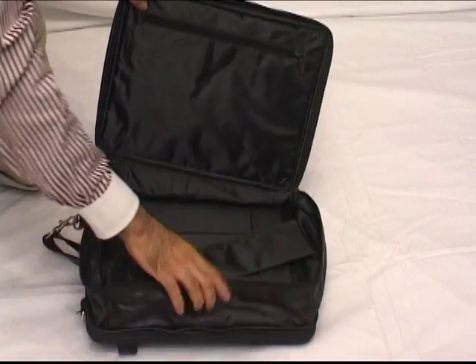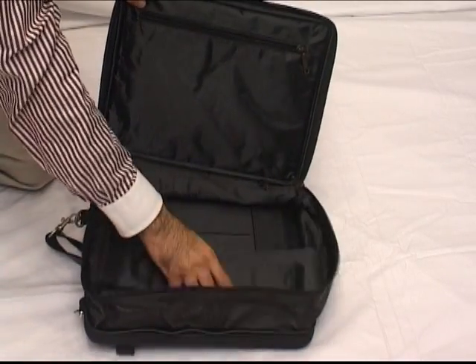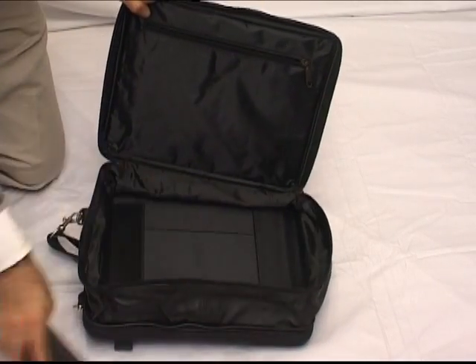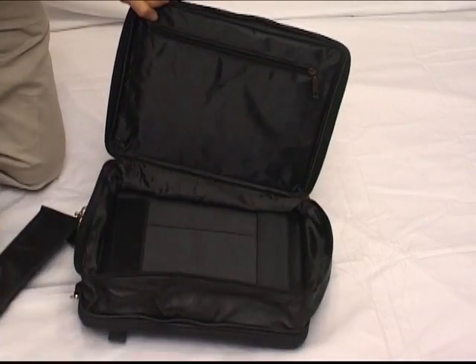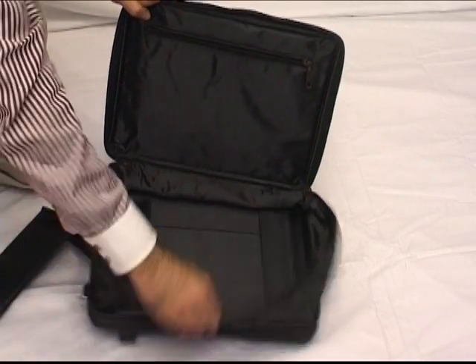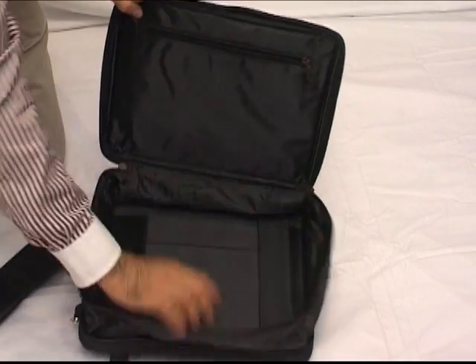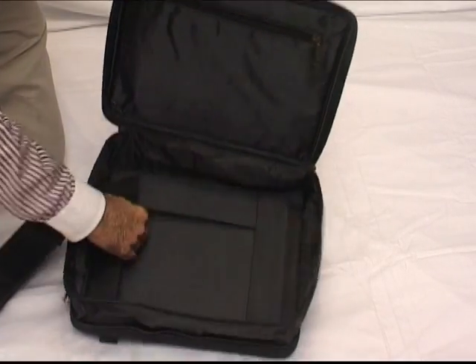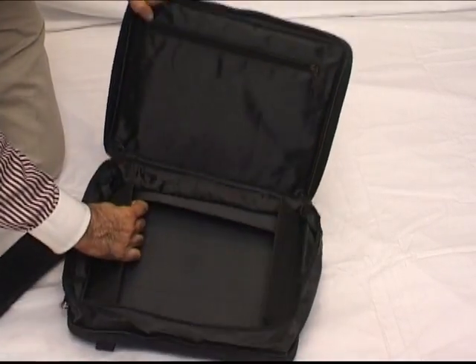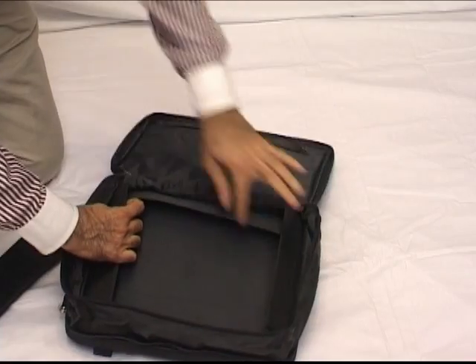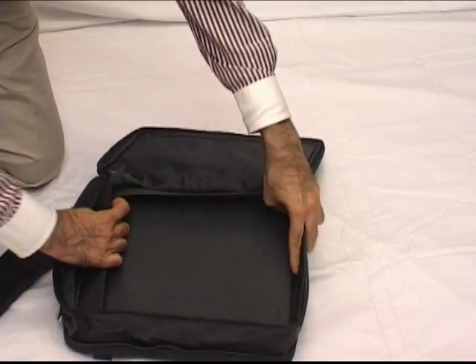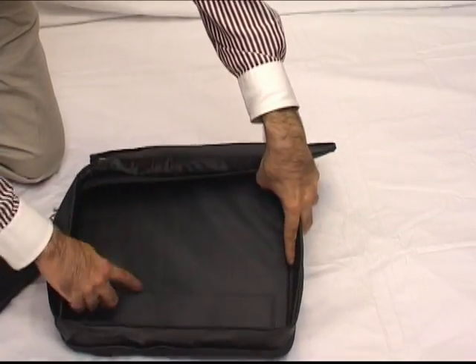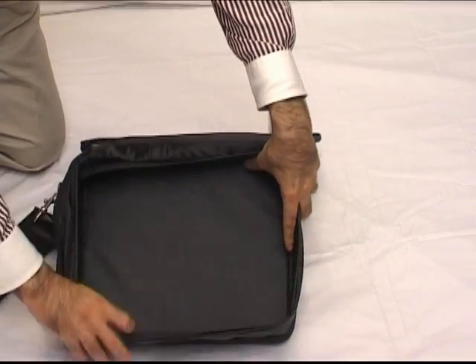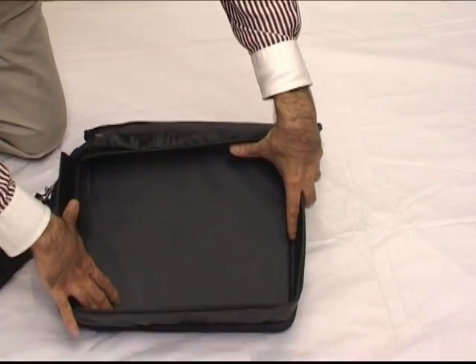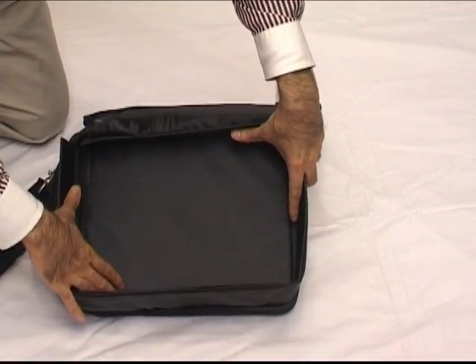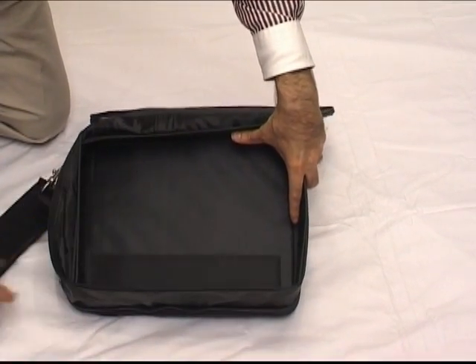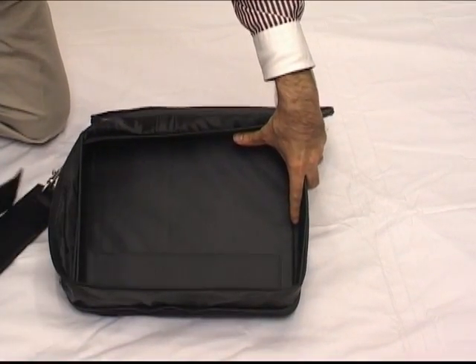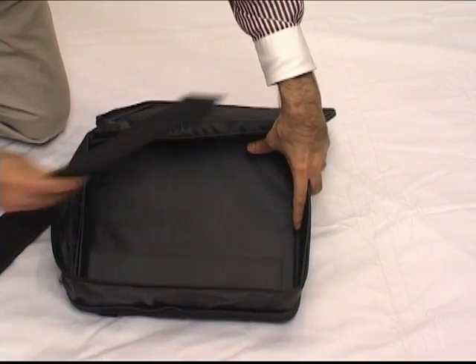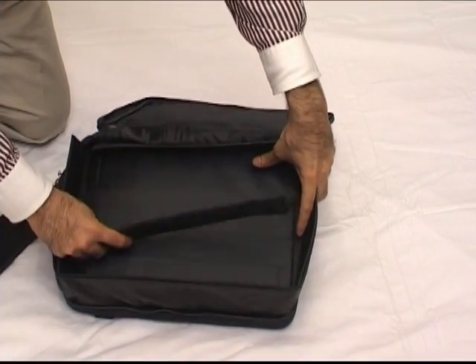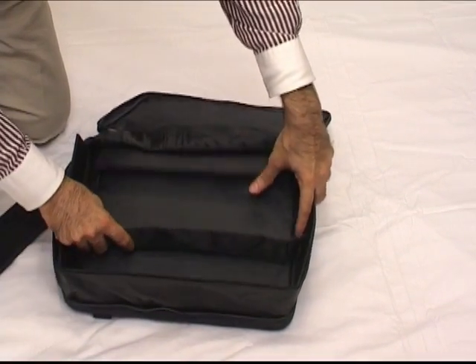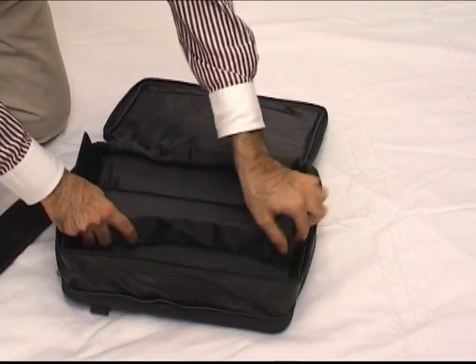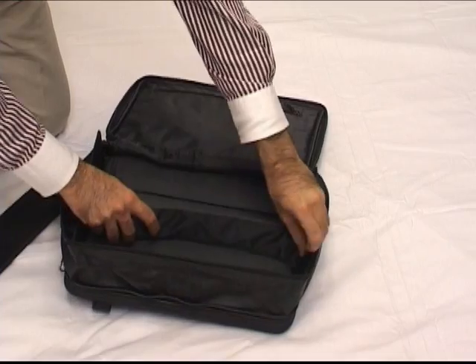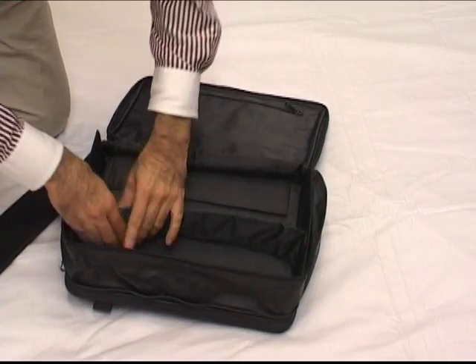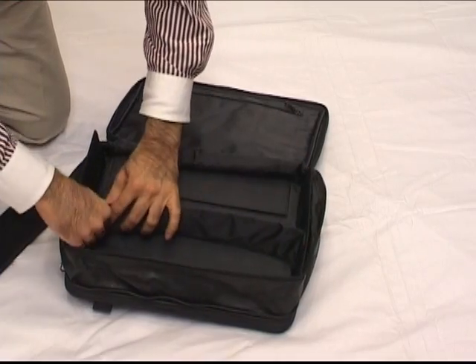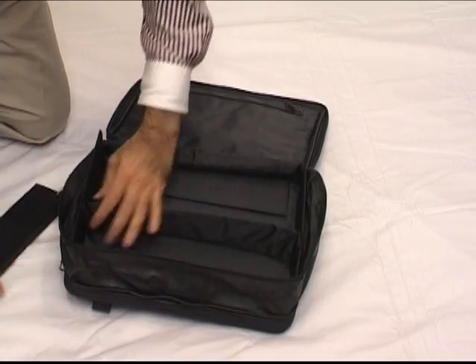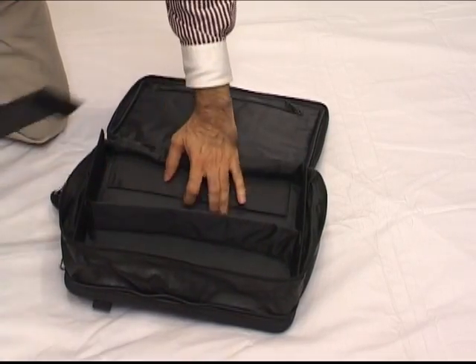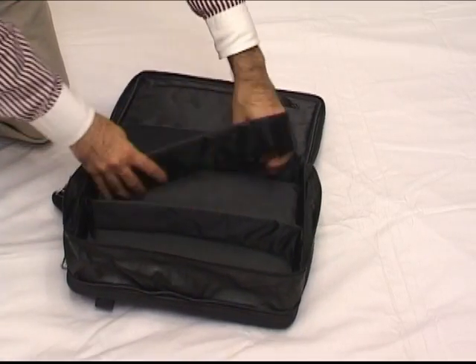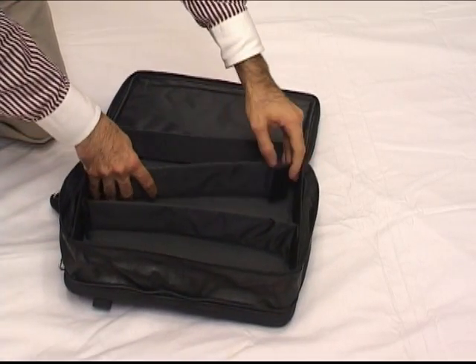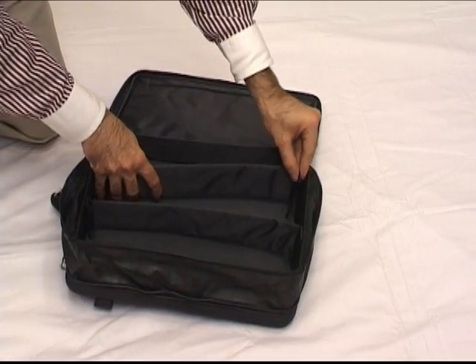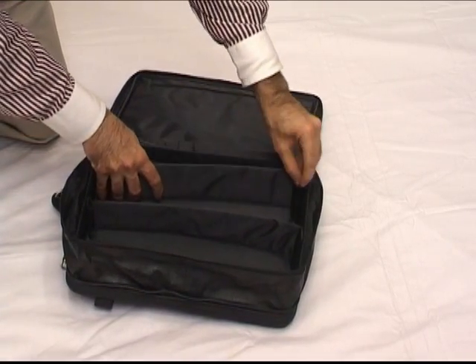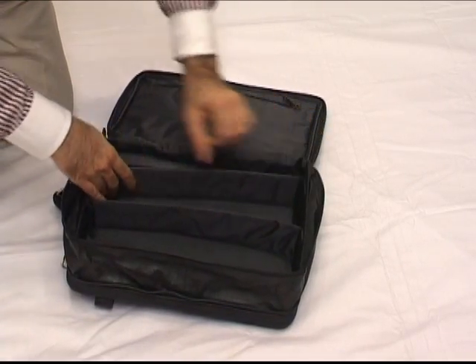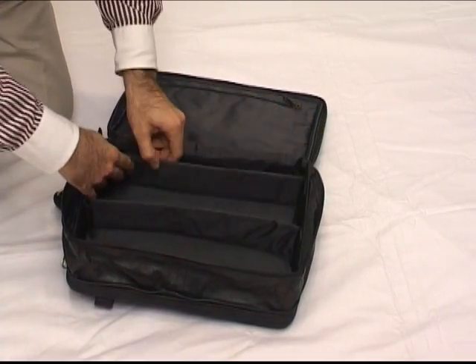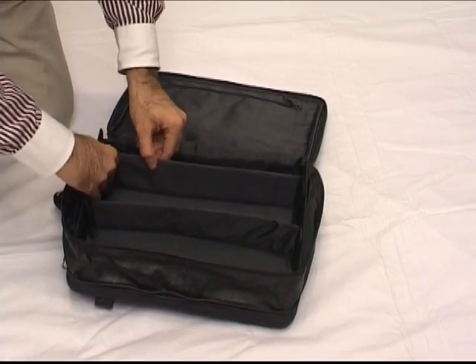Now, this outer part does not protect. The protection is on the inside. We are creating divider slots this way, this way, and this way.